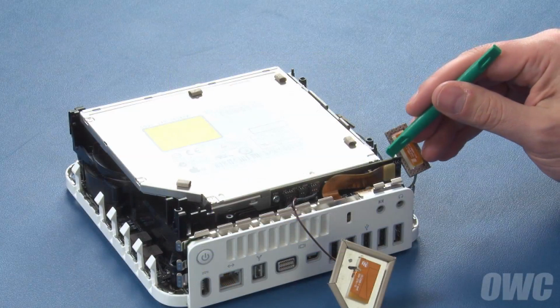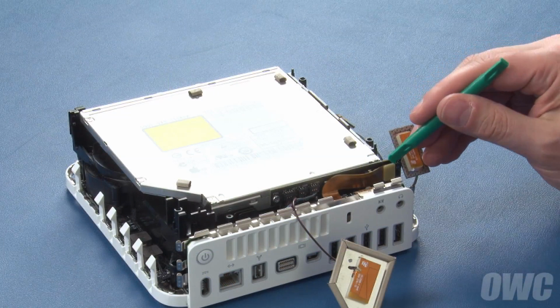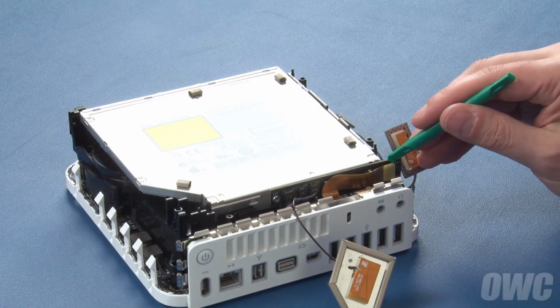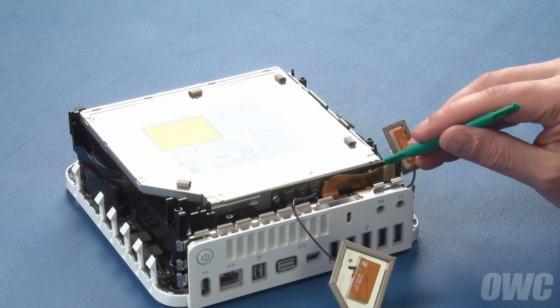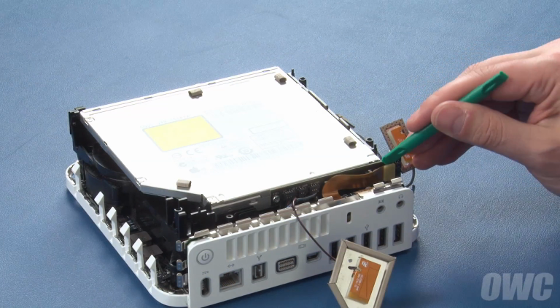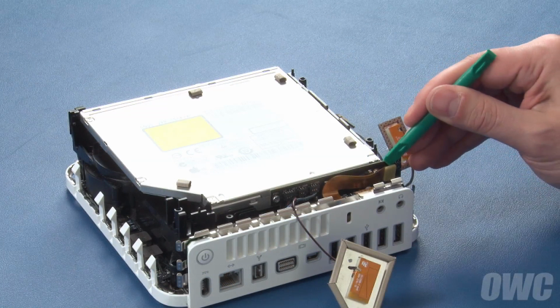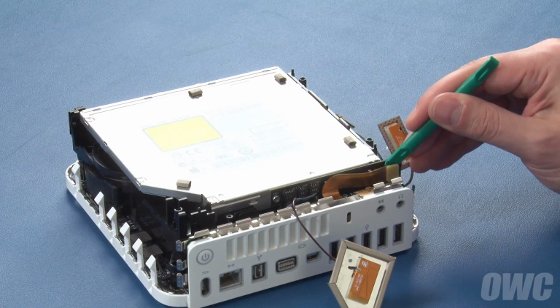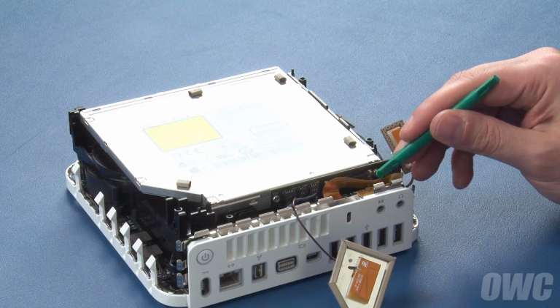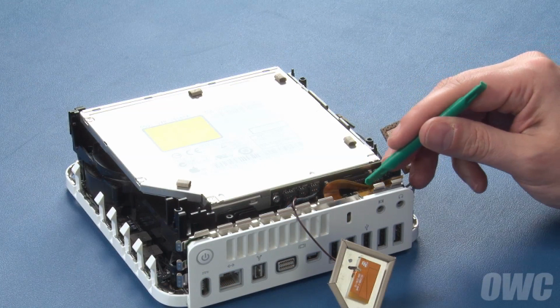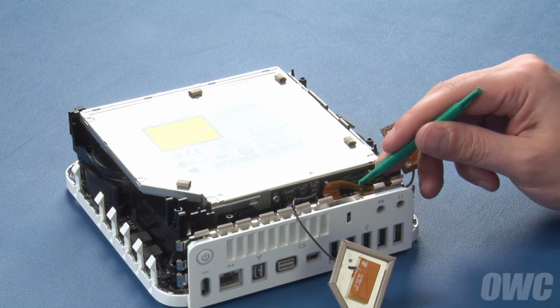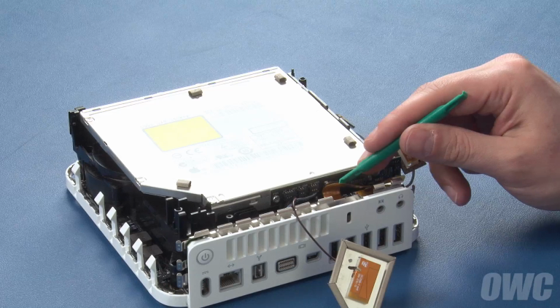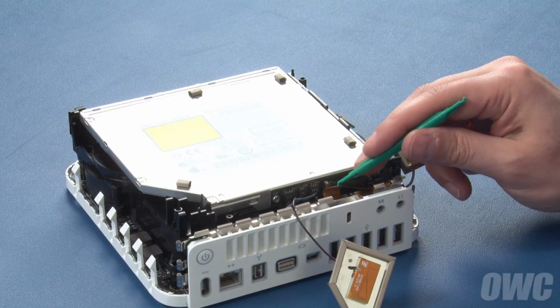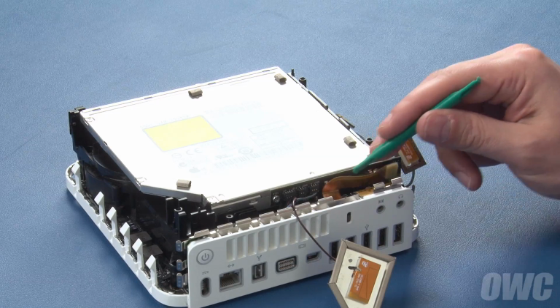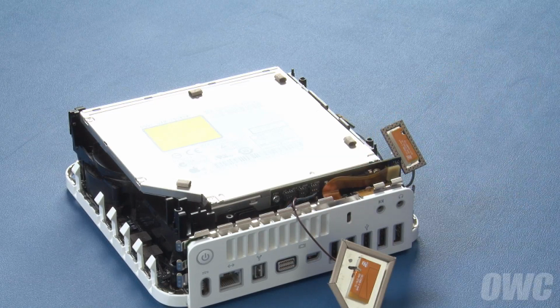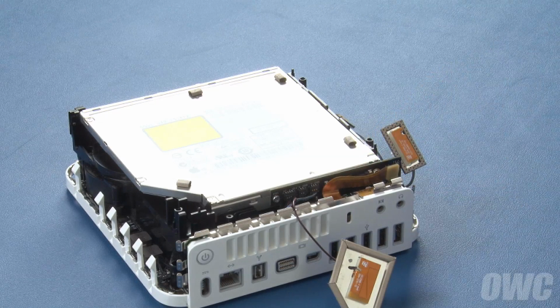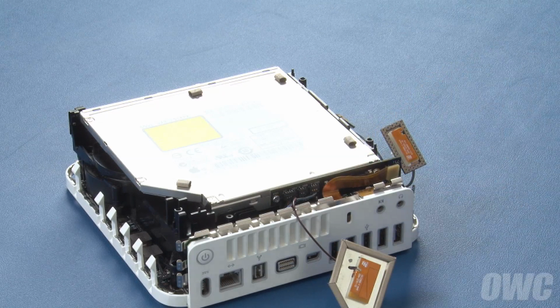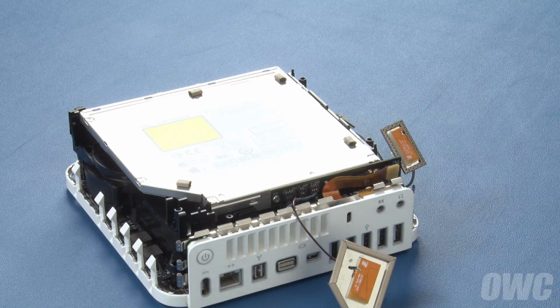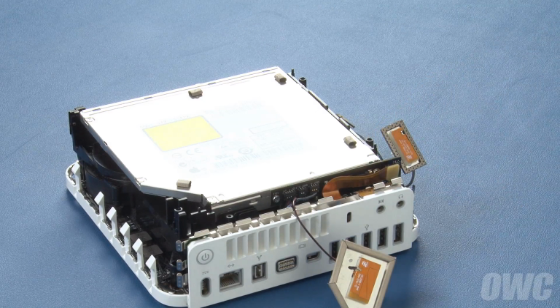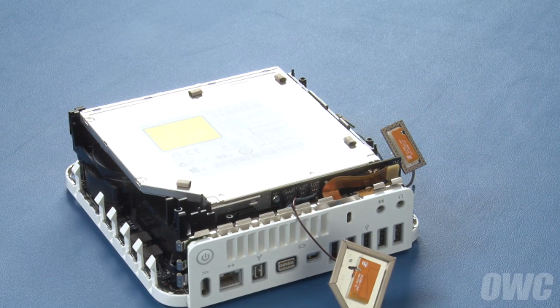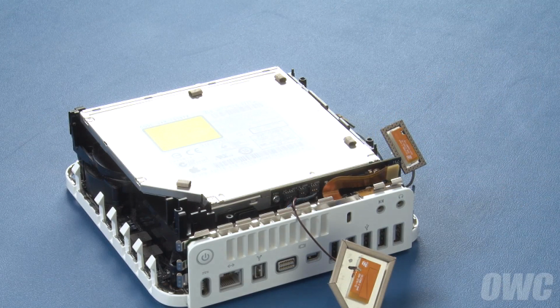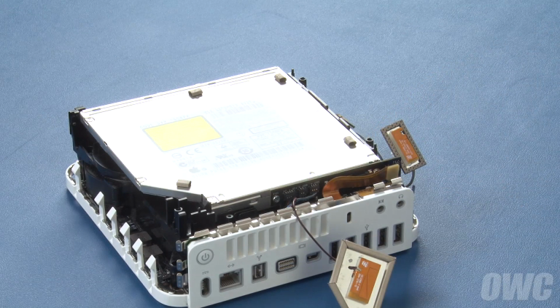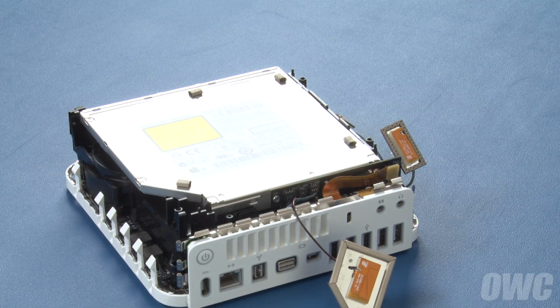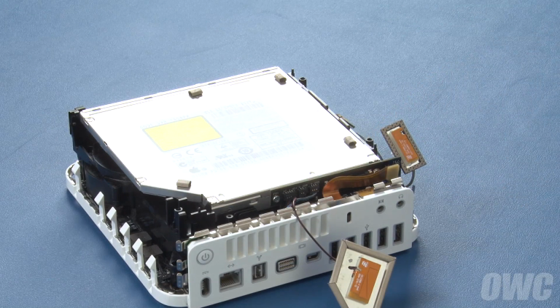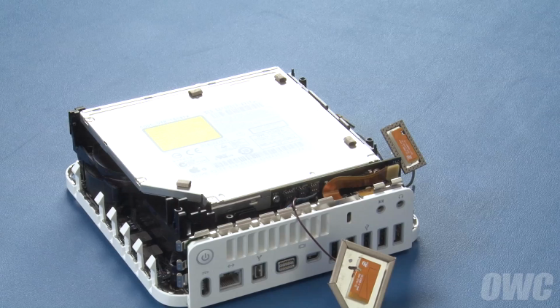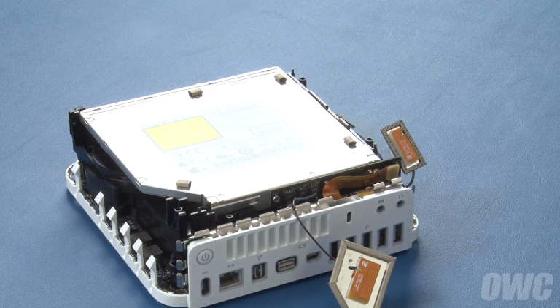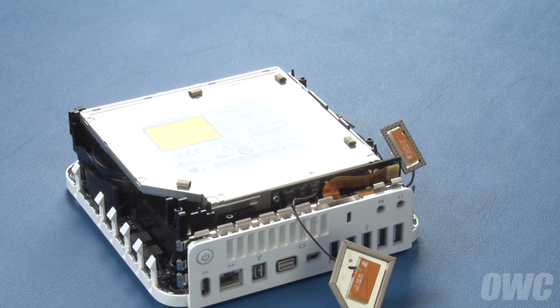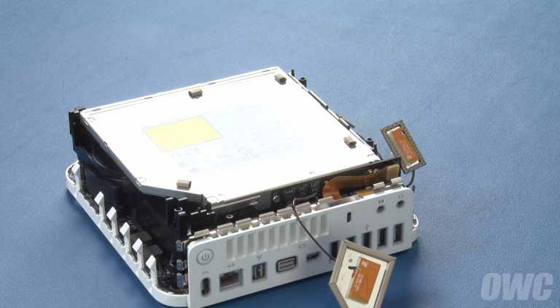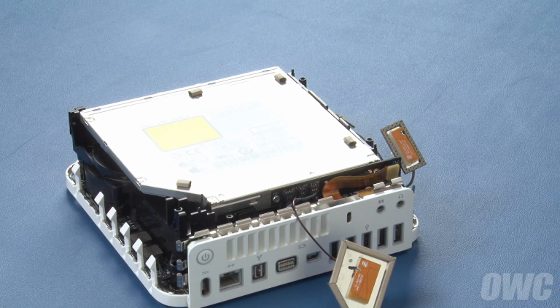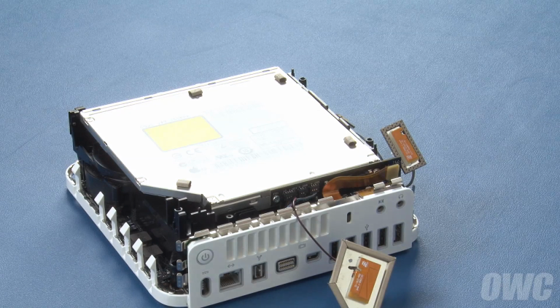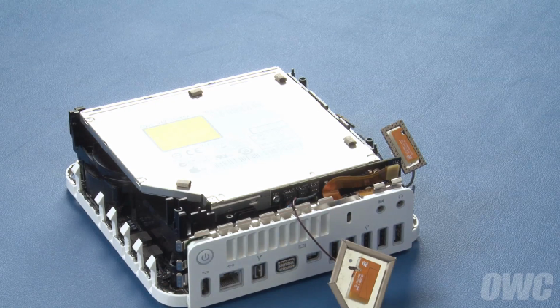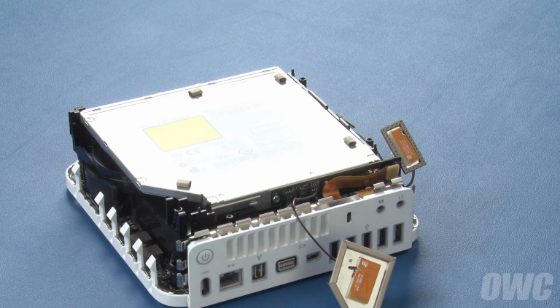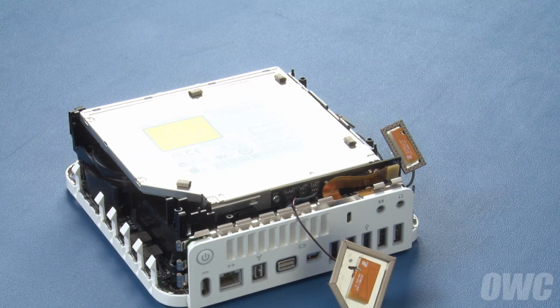Next, detach this ribbon cable by simply lifting it away from its connector. Now we can remove the drive itself. The optical drive is located on the top part of the drive assembly and is held into place by six screws.